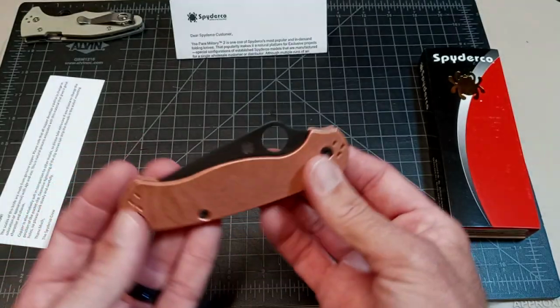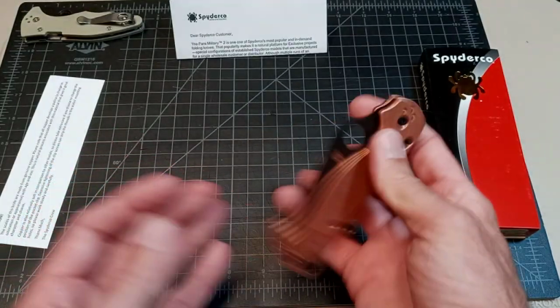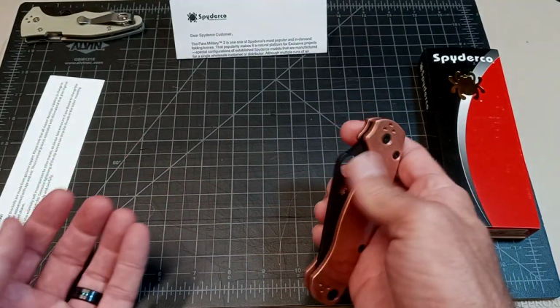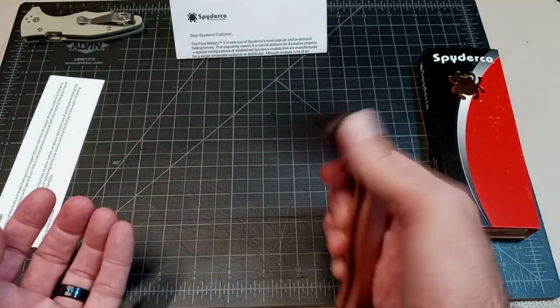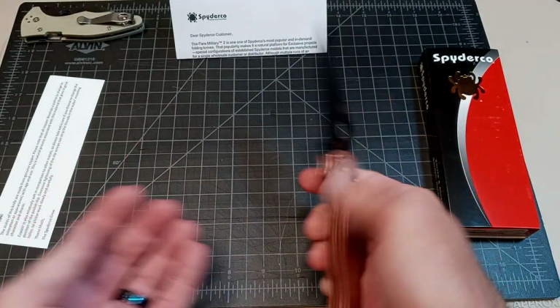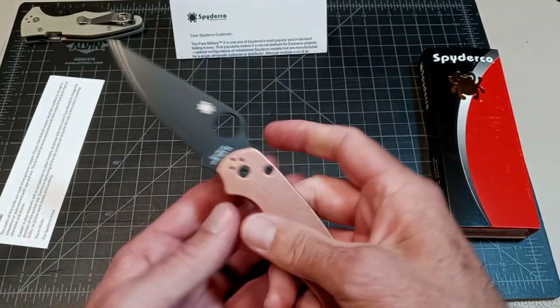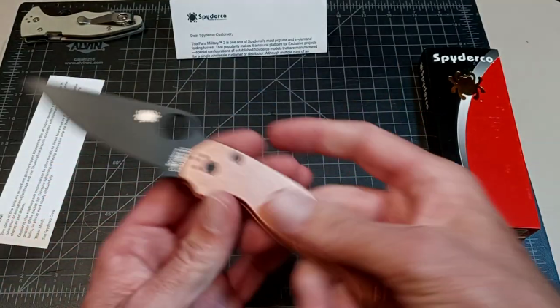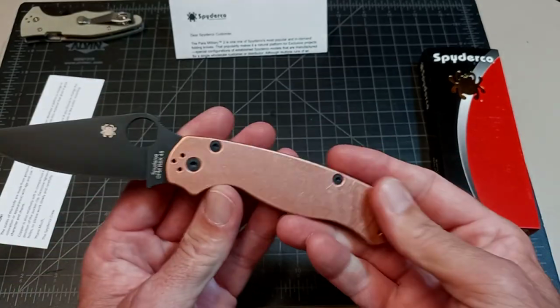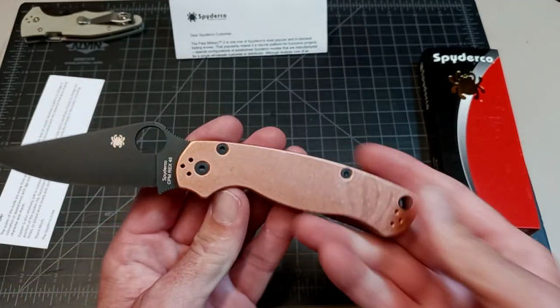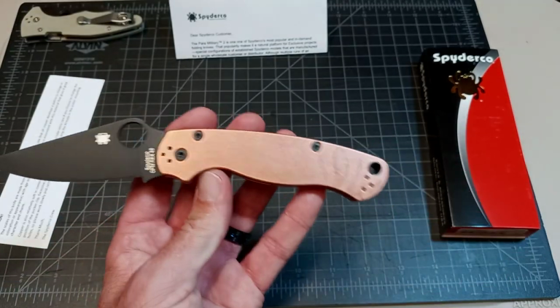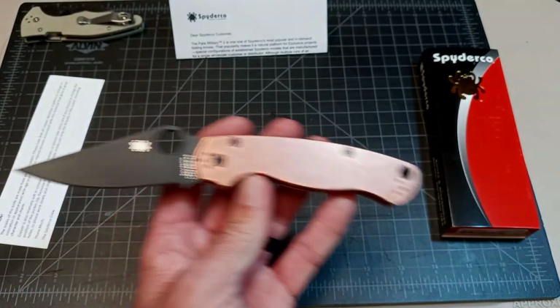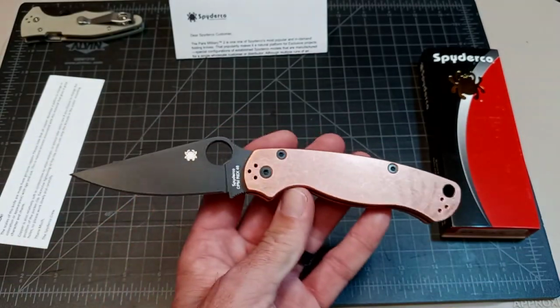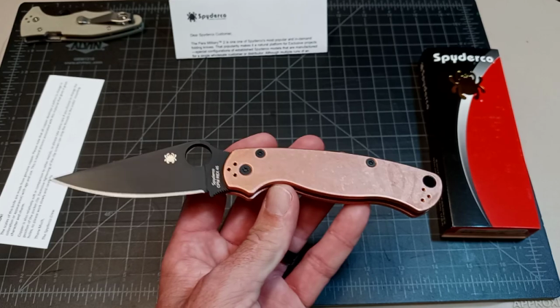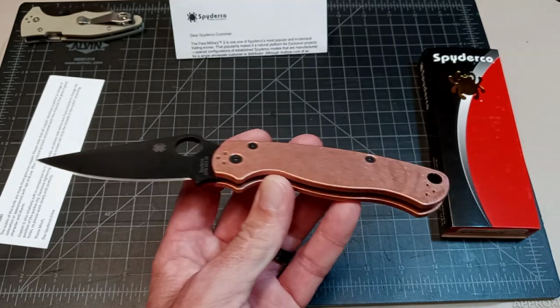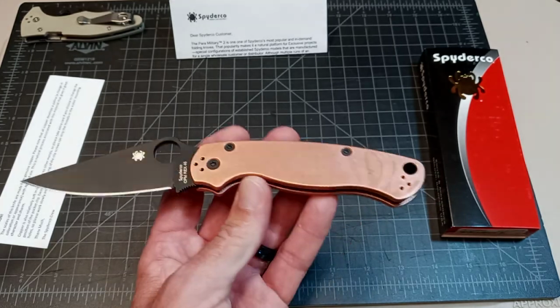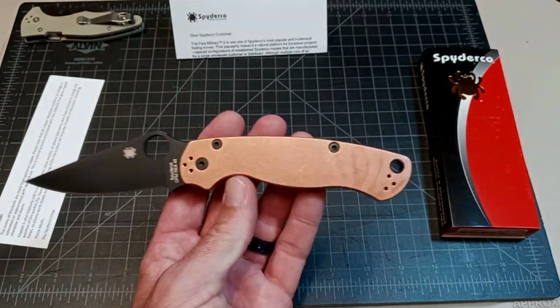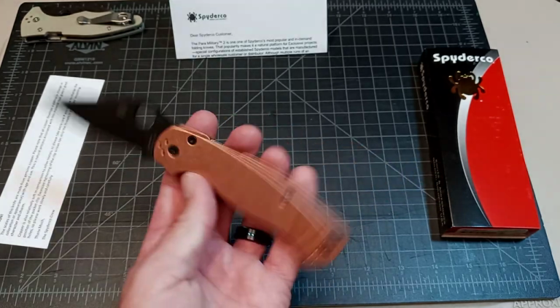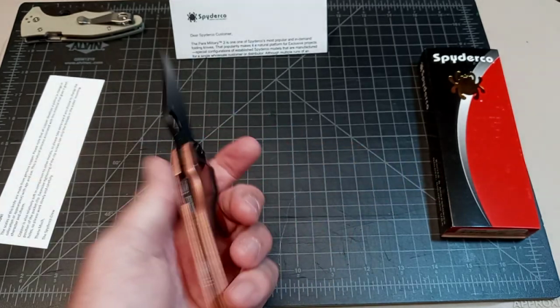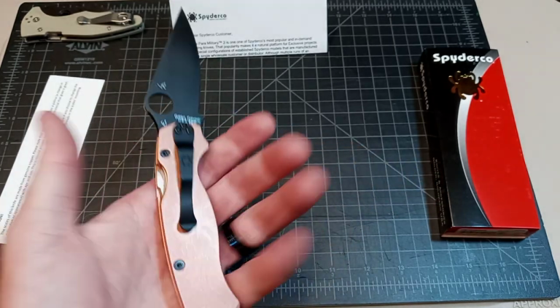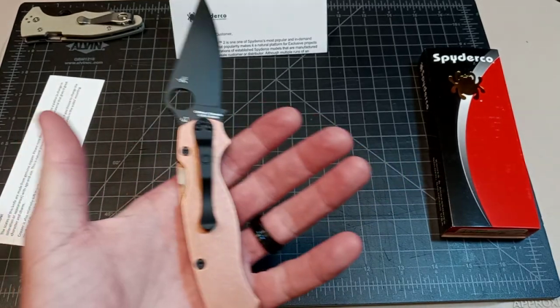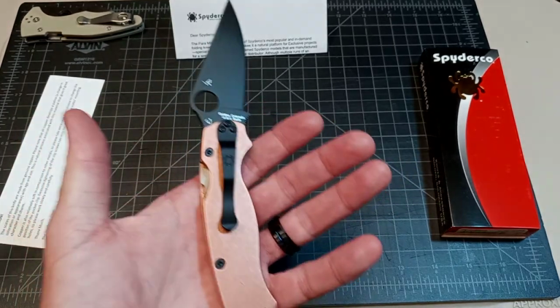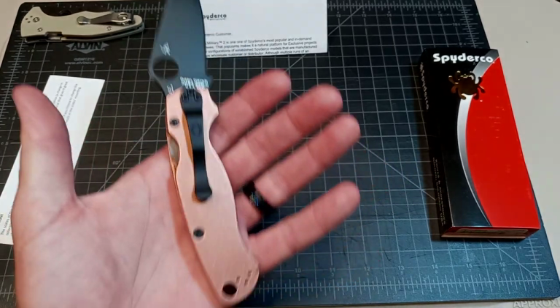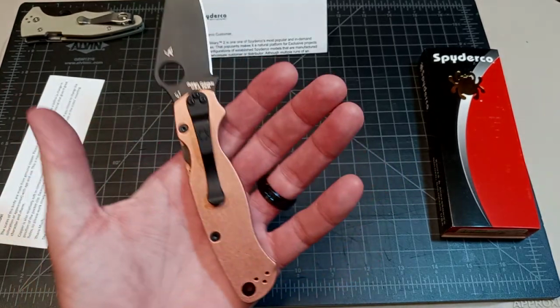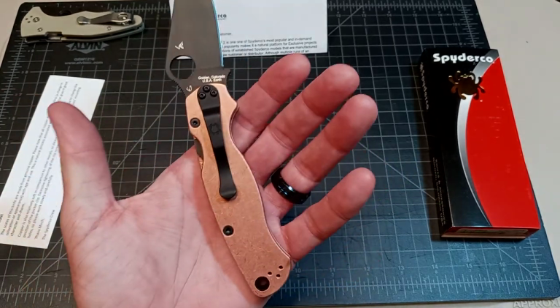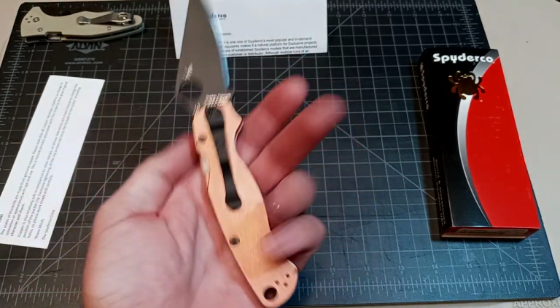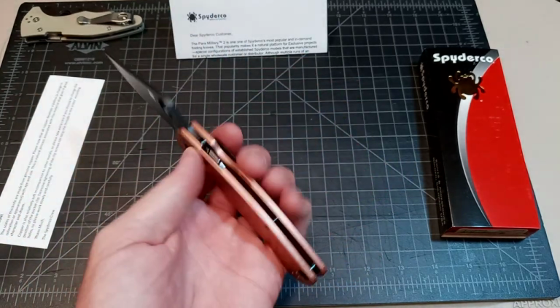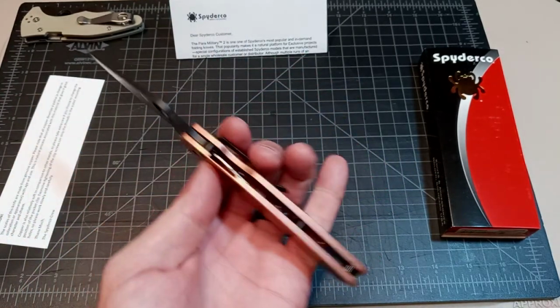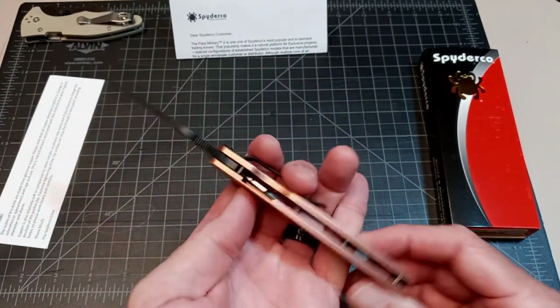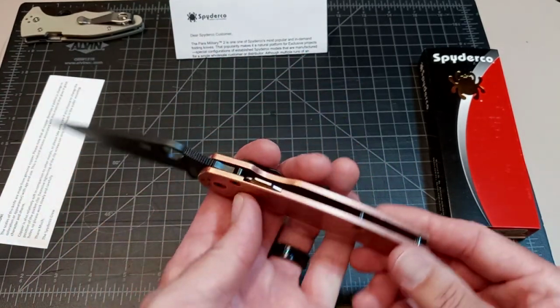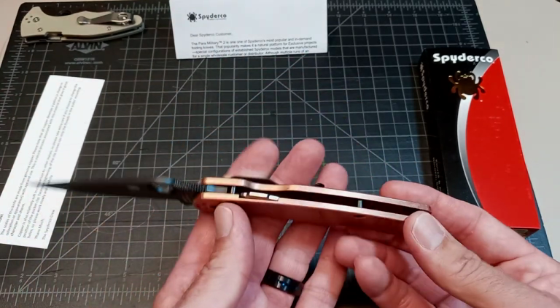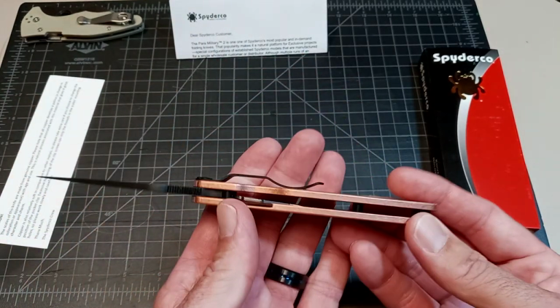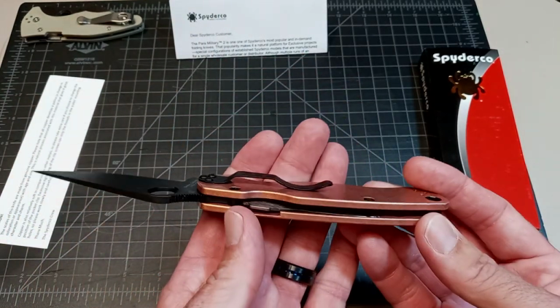But well made. If you are into this, instead of buying Flytanium, you can get the real deal straight from Spyderco. It's cool the way they did it.